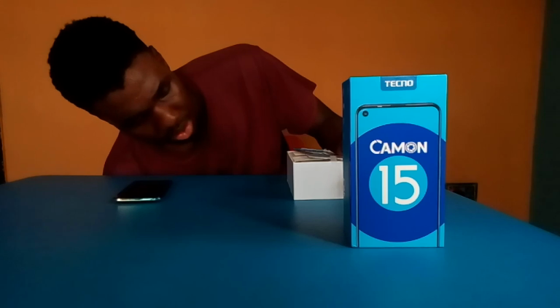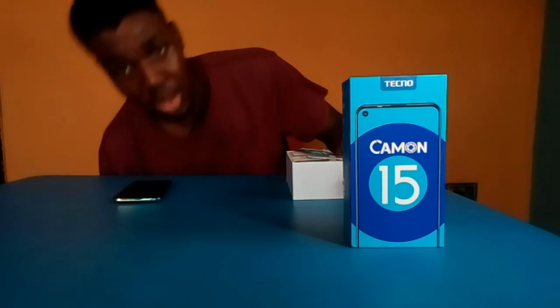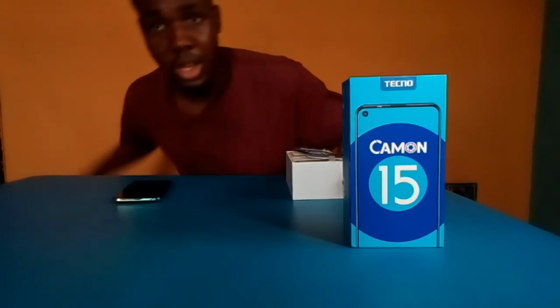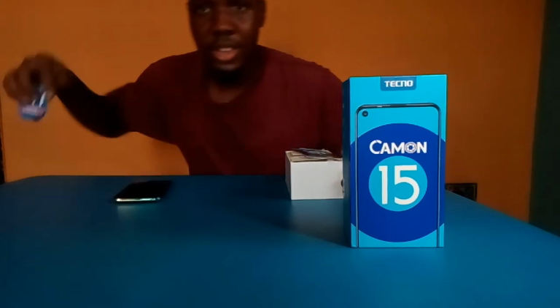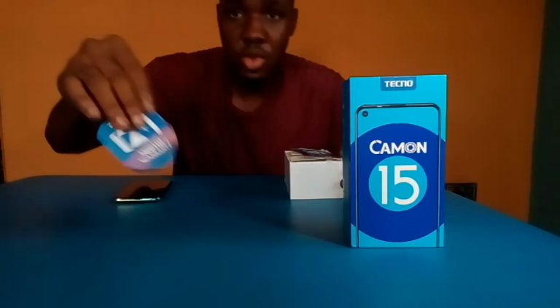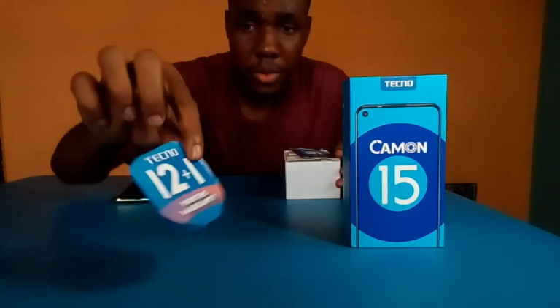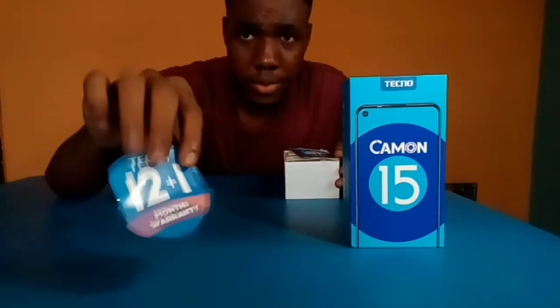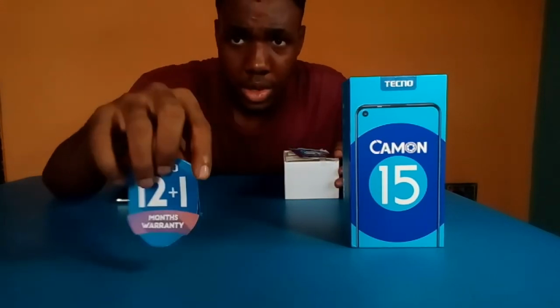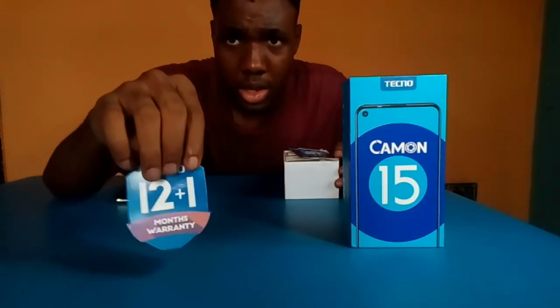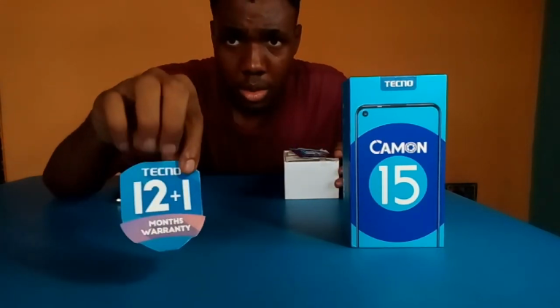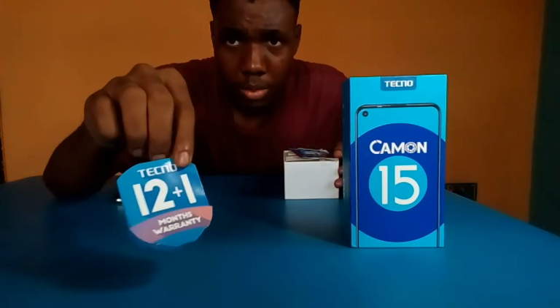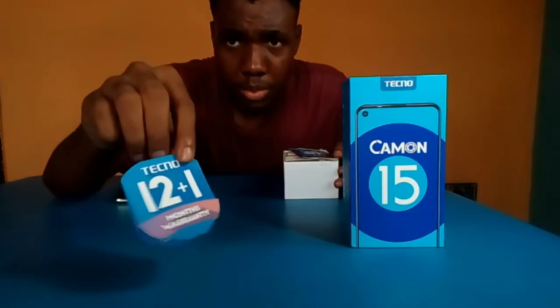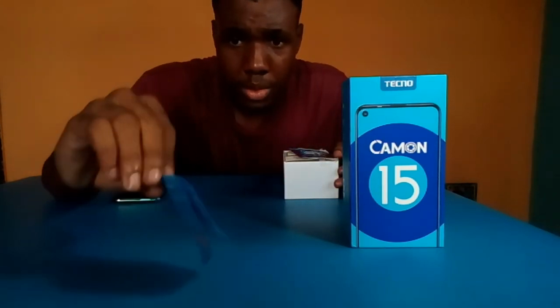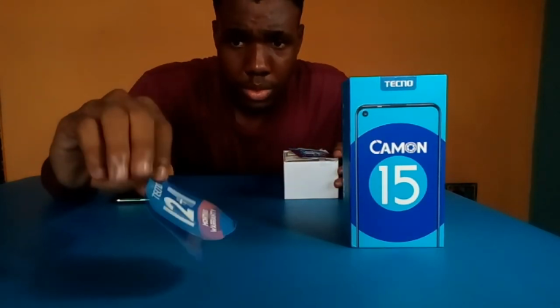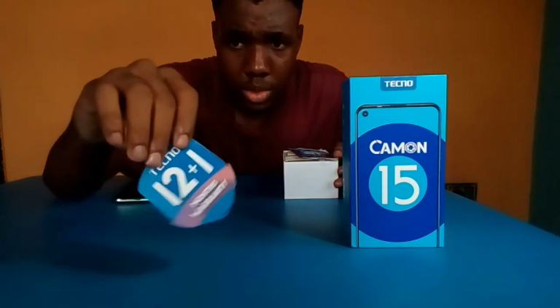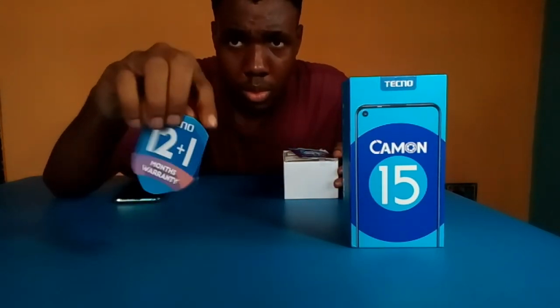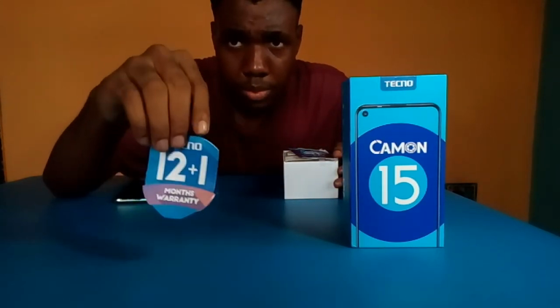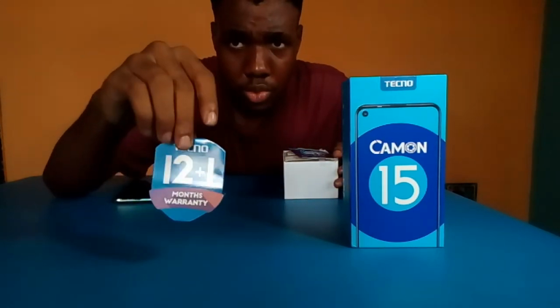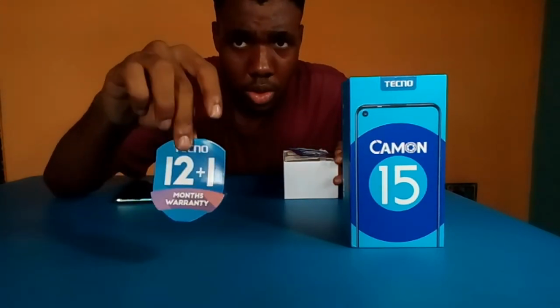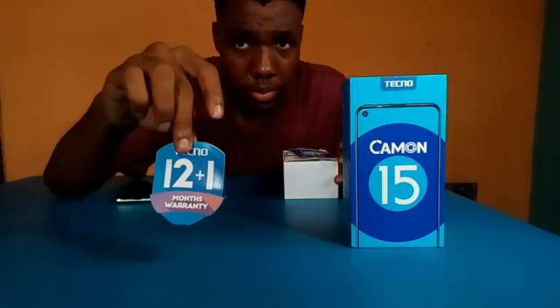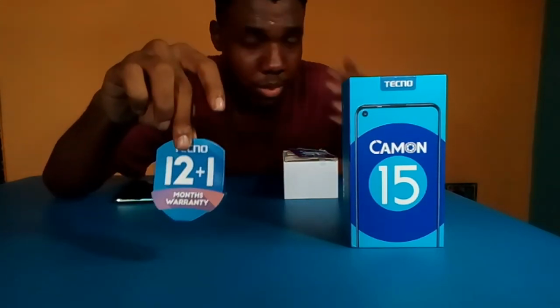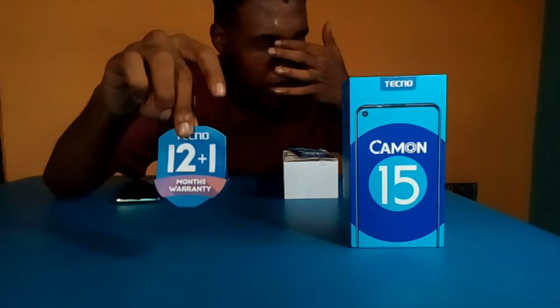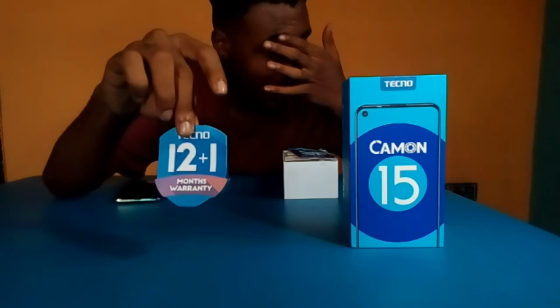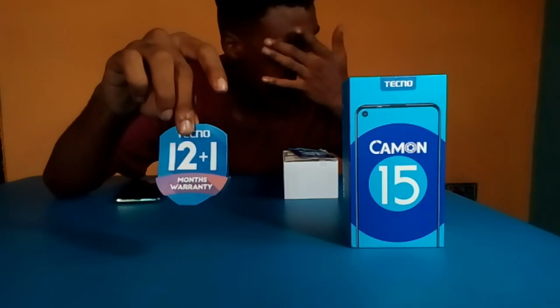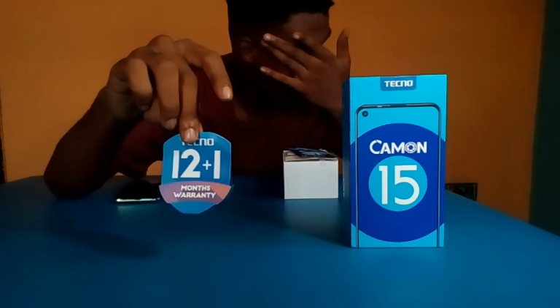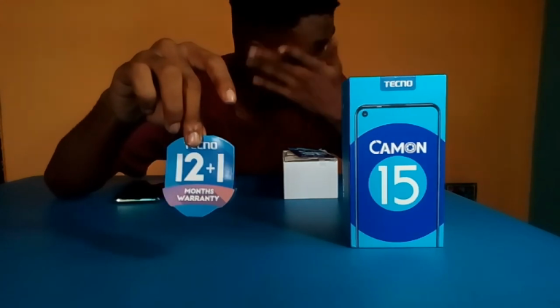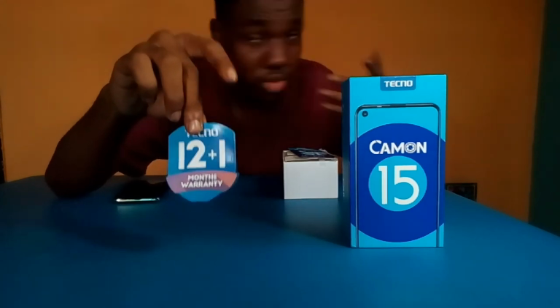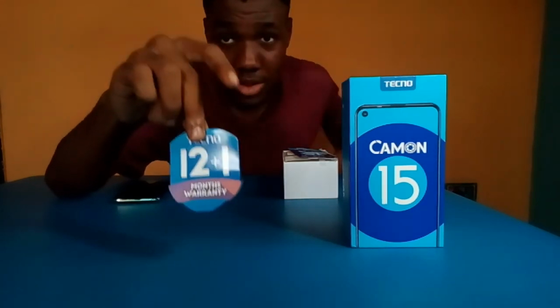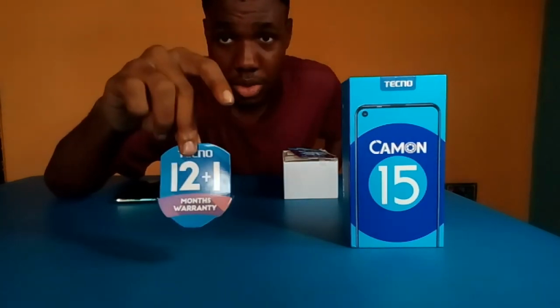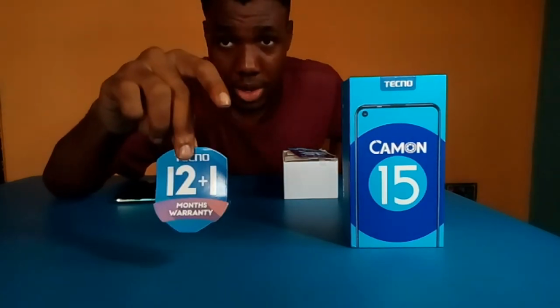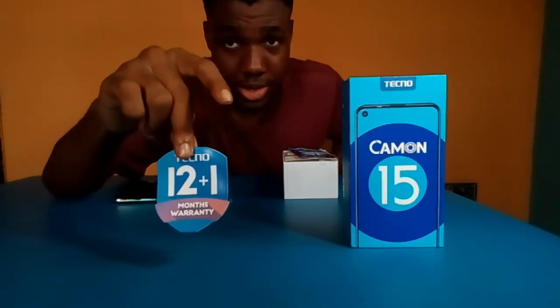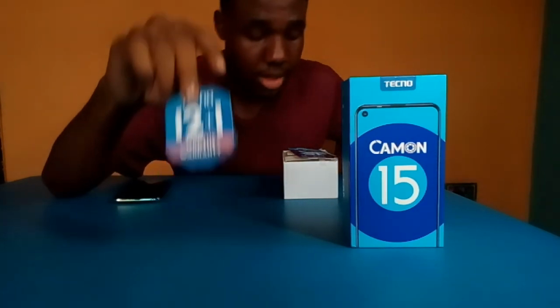And here's the top — 12 months to 13 months warranty.